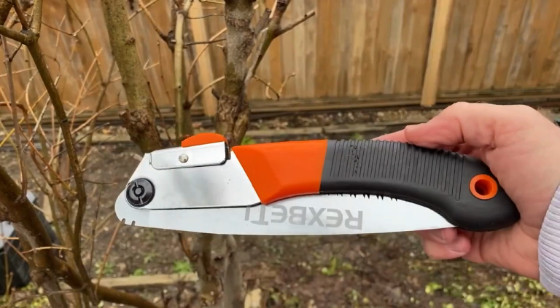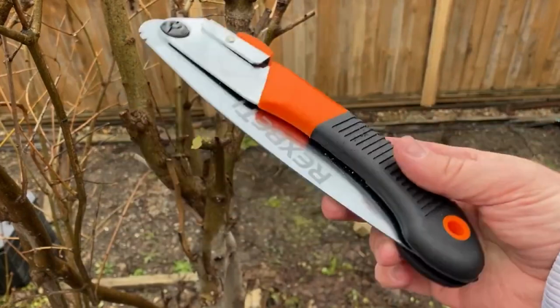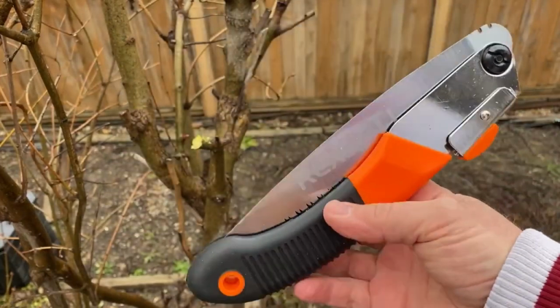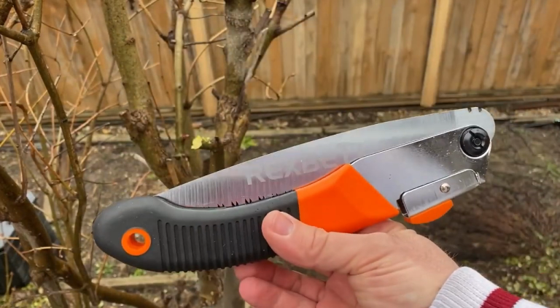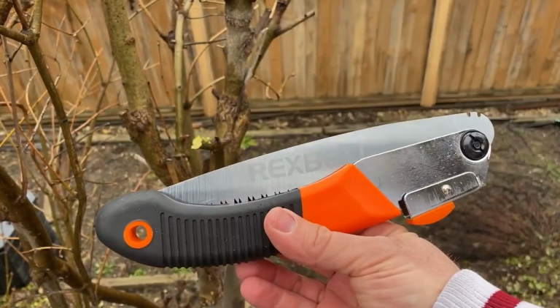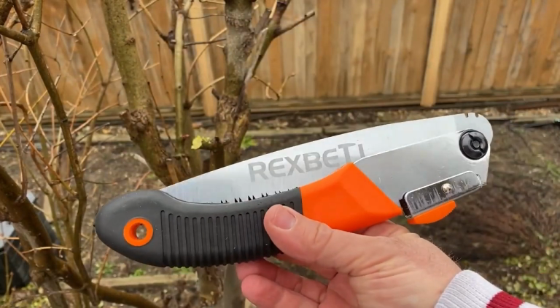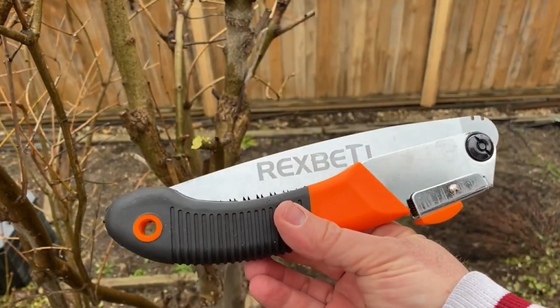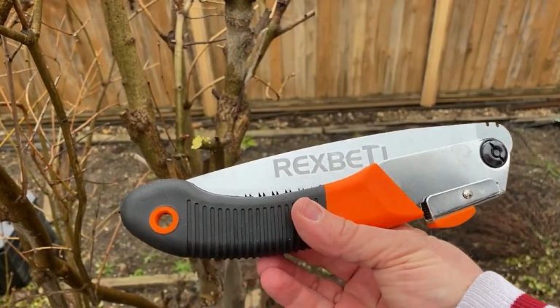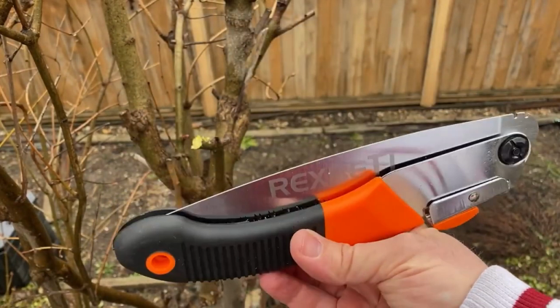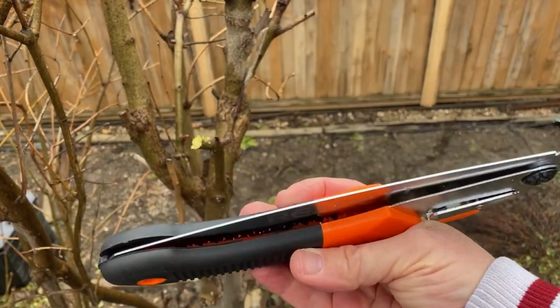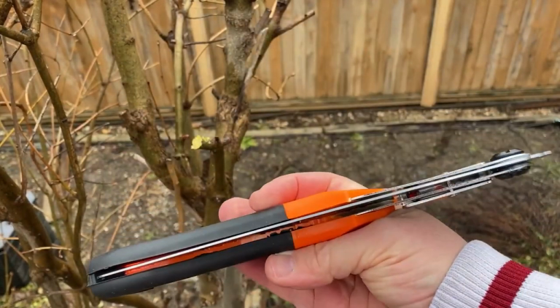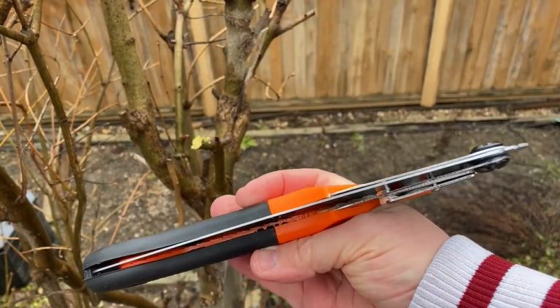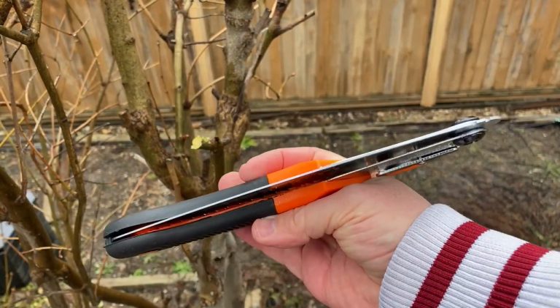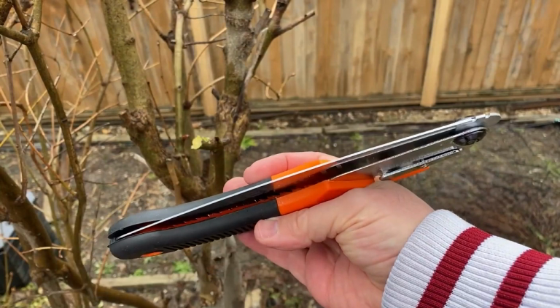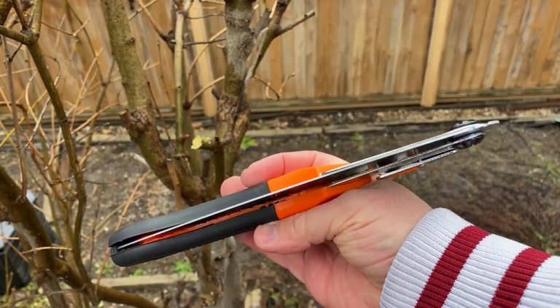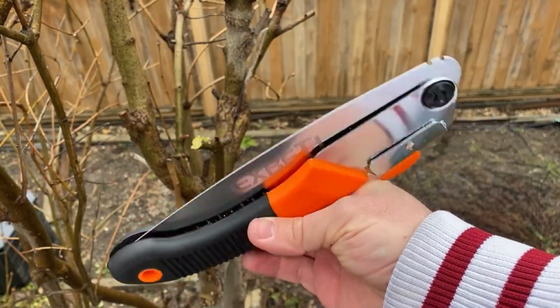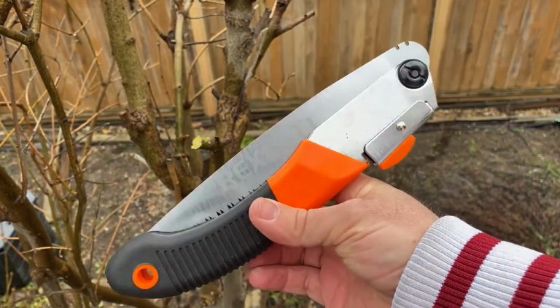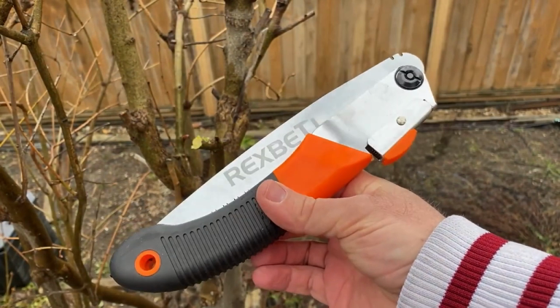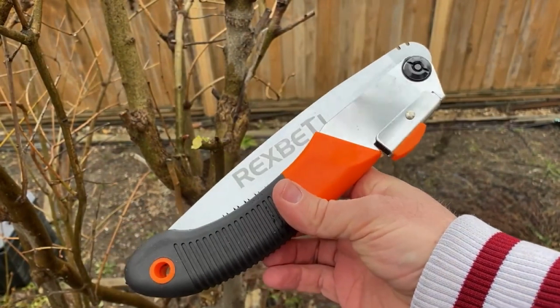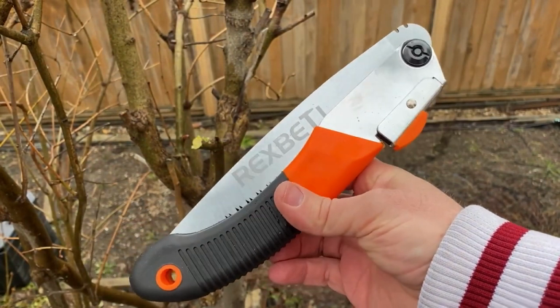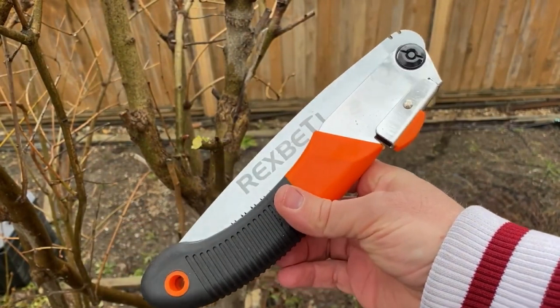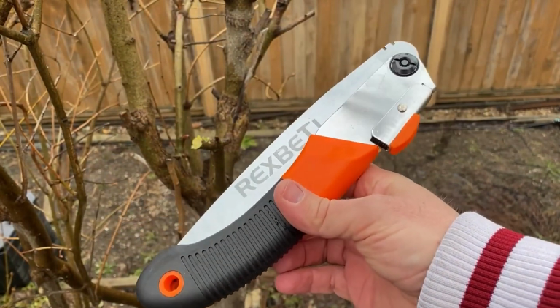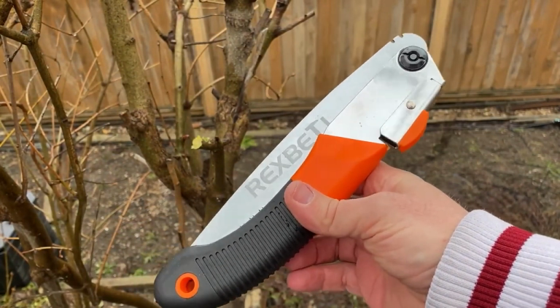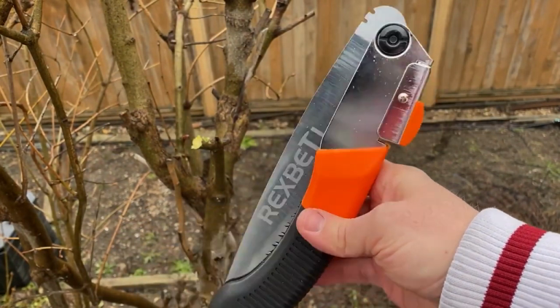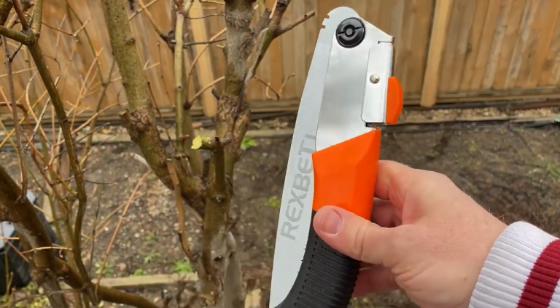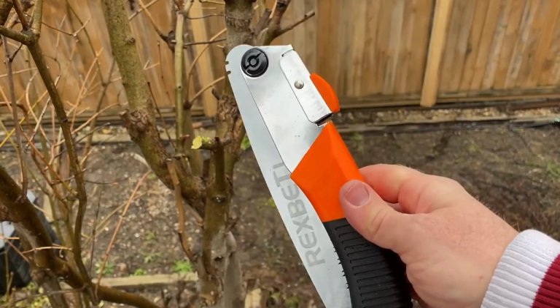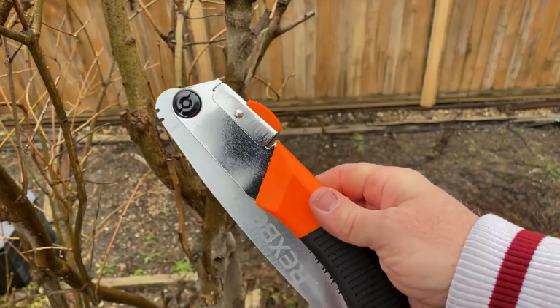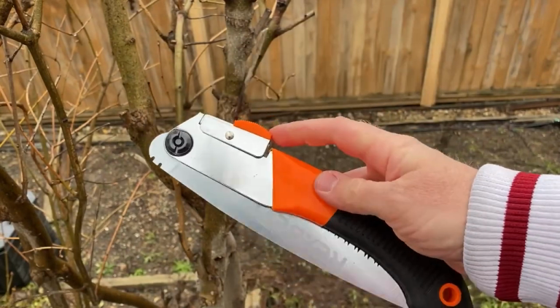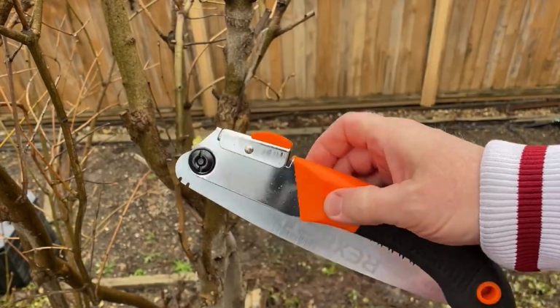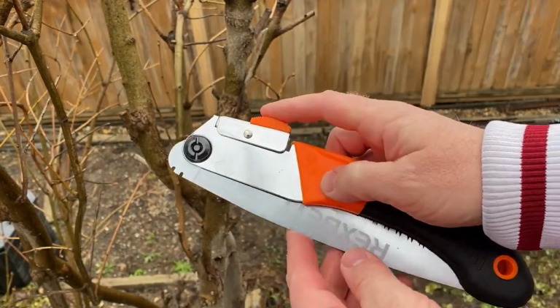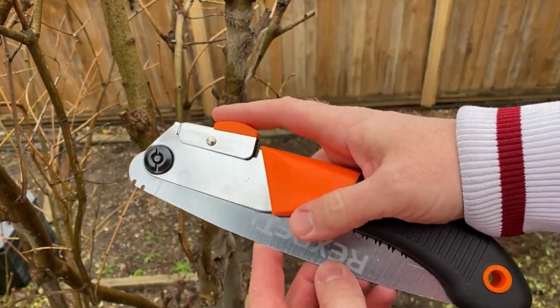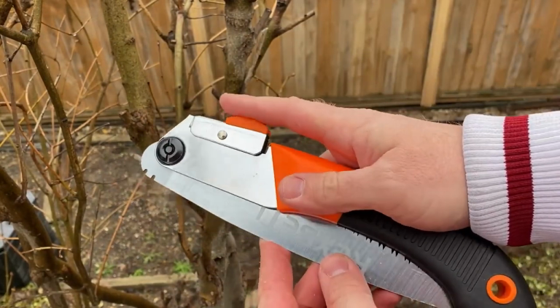This is the Rex Betty Utility Saw. It's foldable and packs up nicely for camping, bushcraft, or just for your garden storage. You can use this around your garden, your lawn, your yard as well.